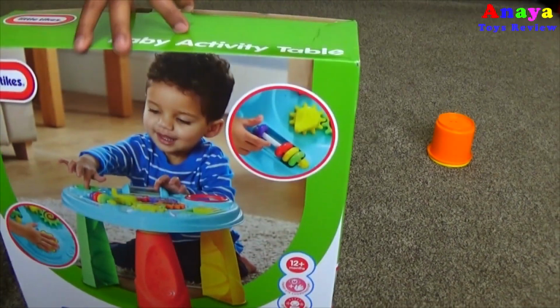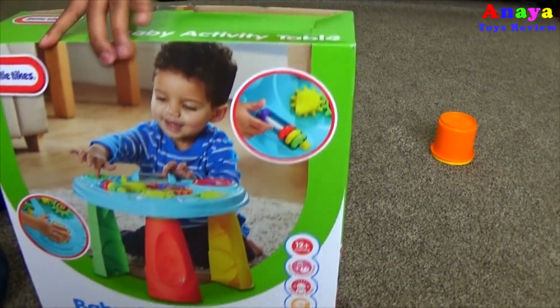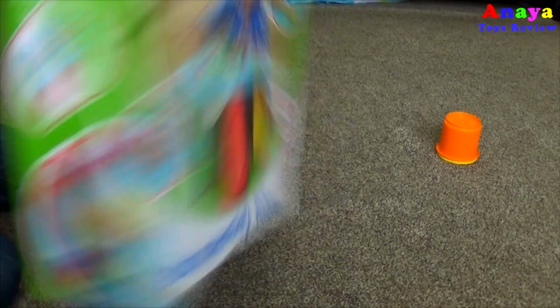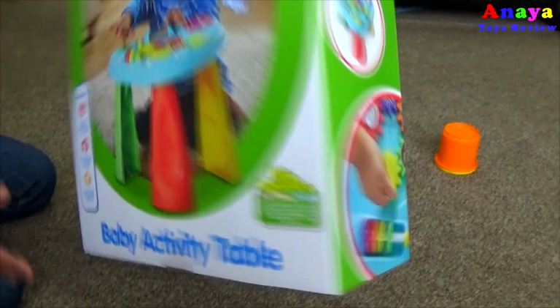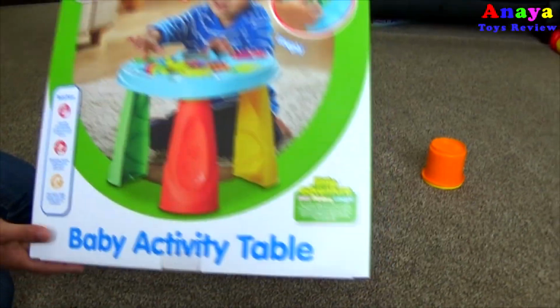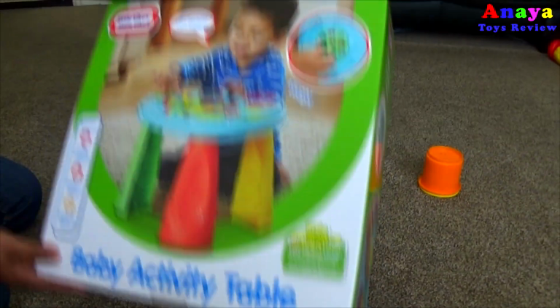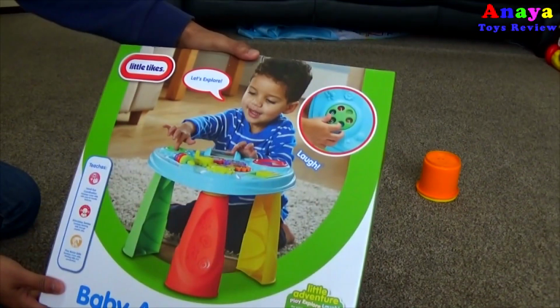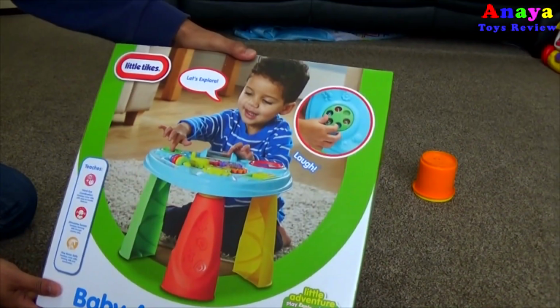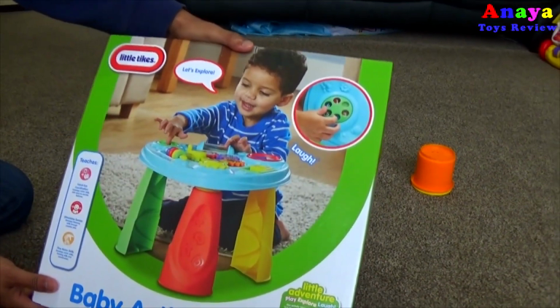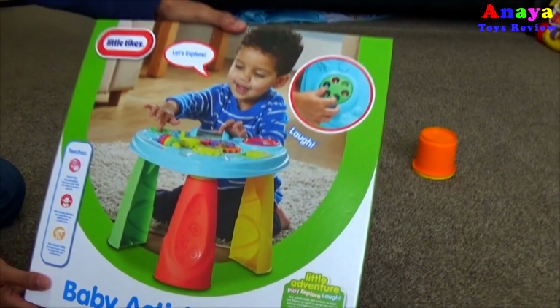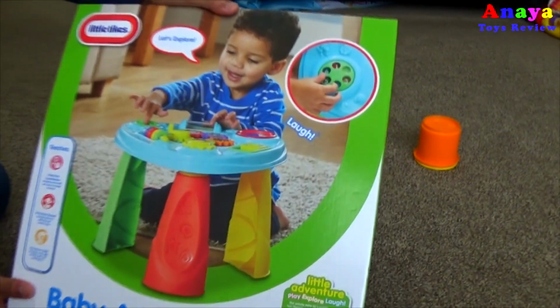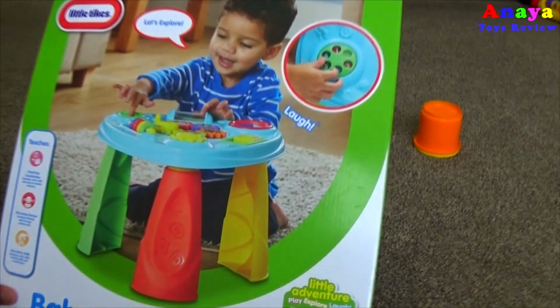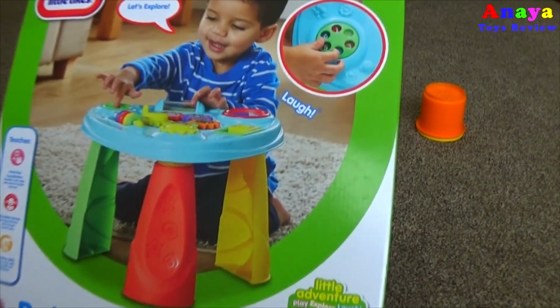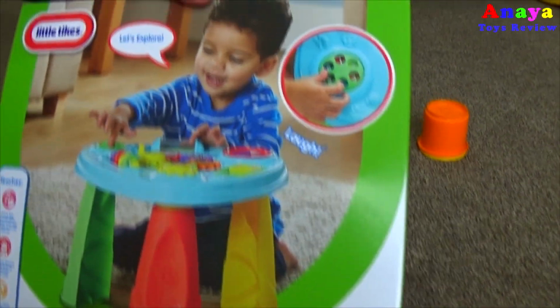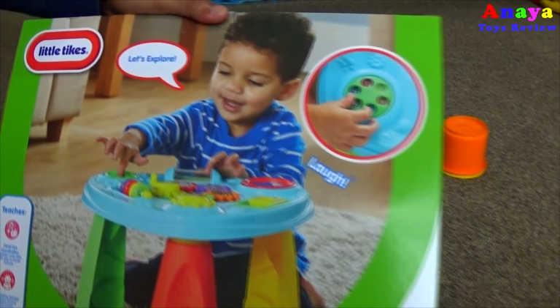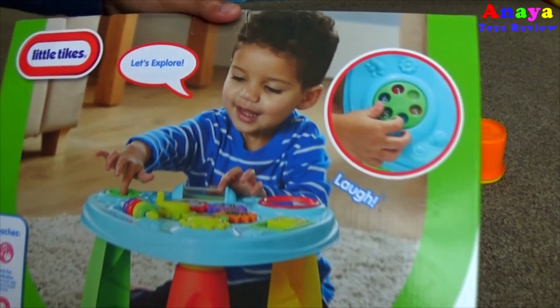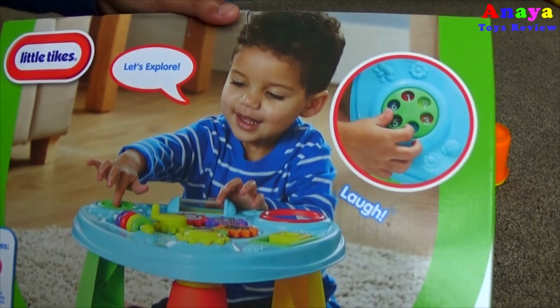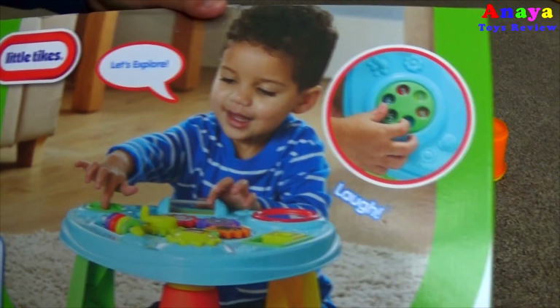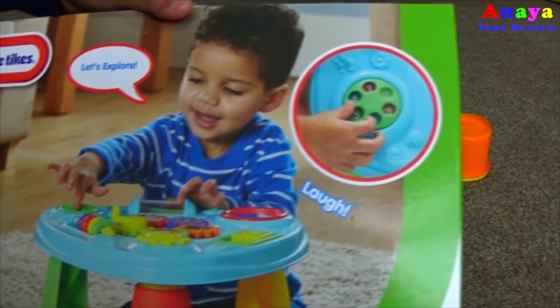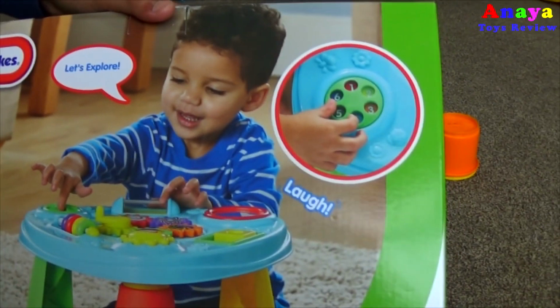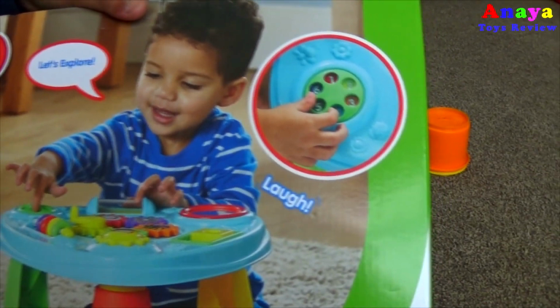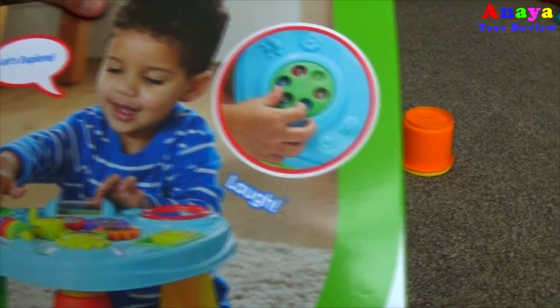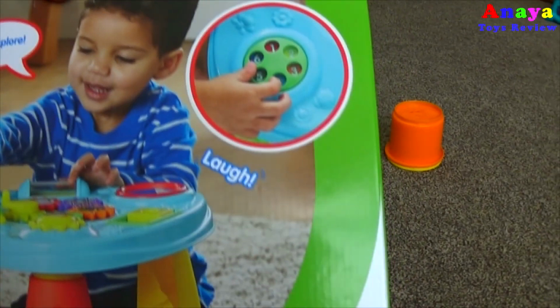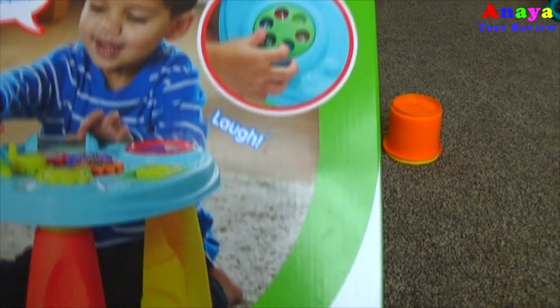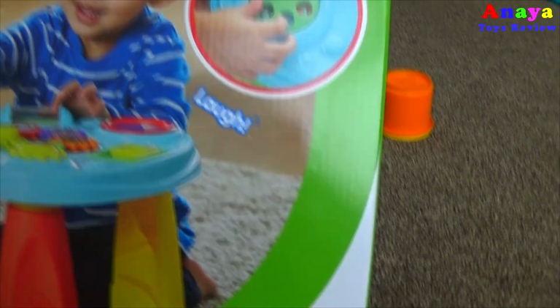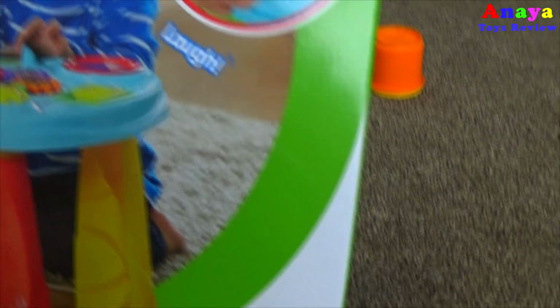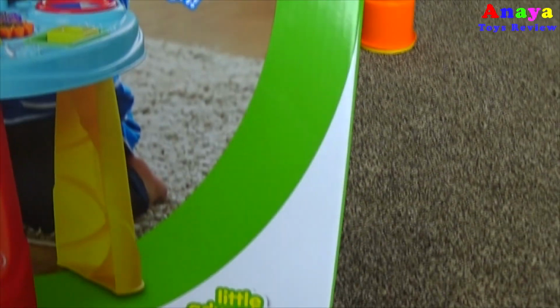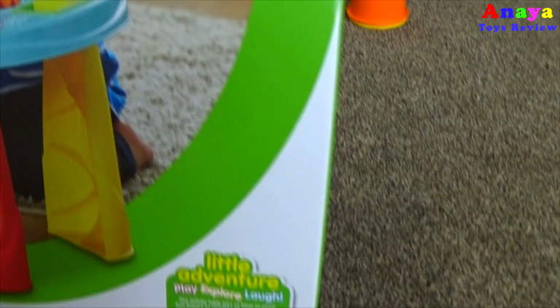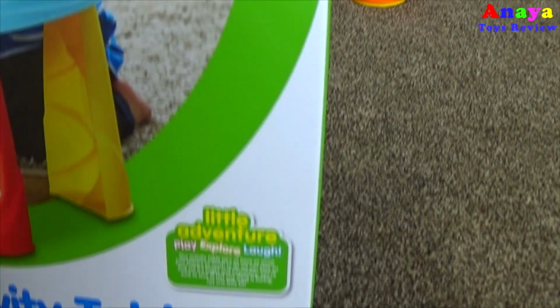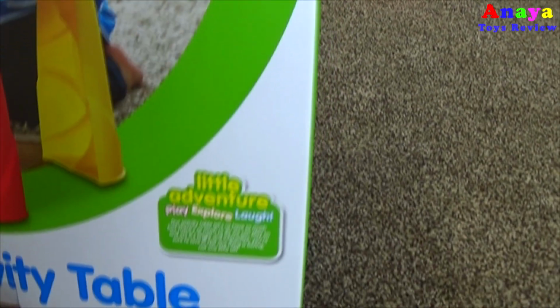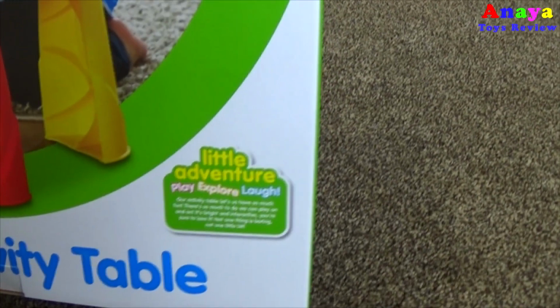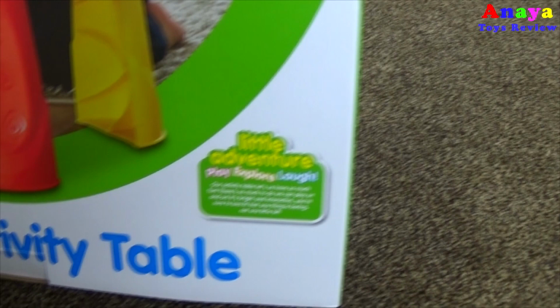Let's see the back! Check it out guys! Baby activity table by Little Tikes!